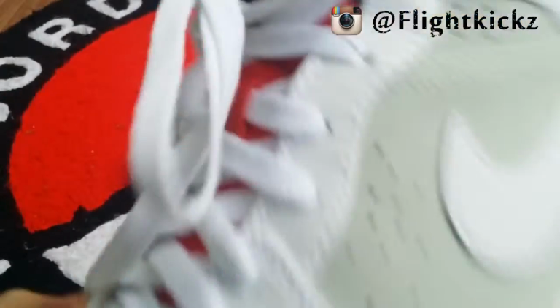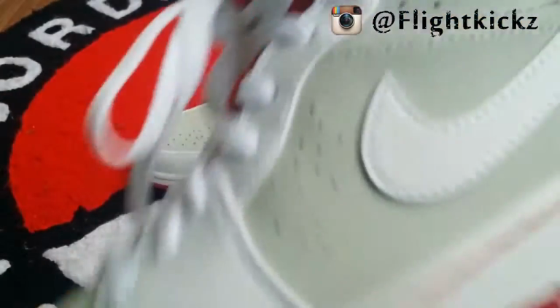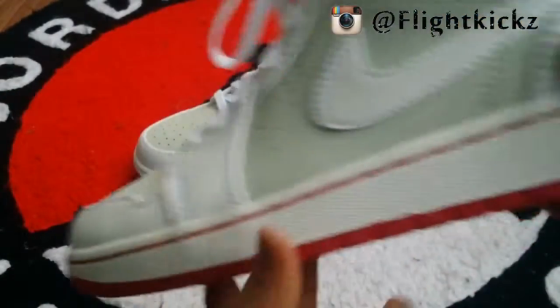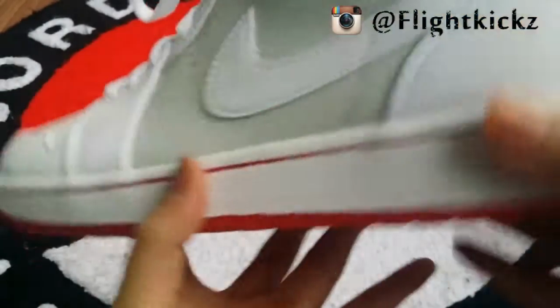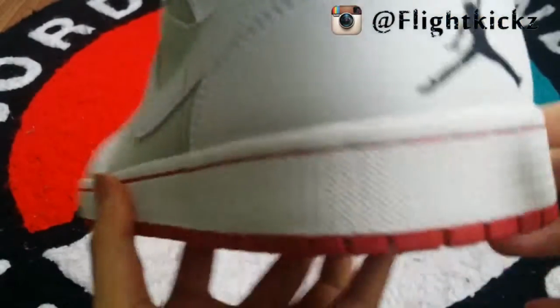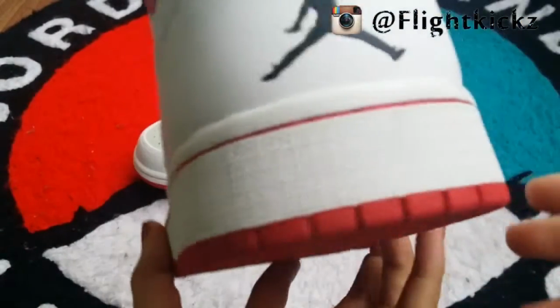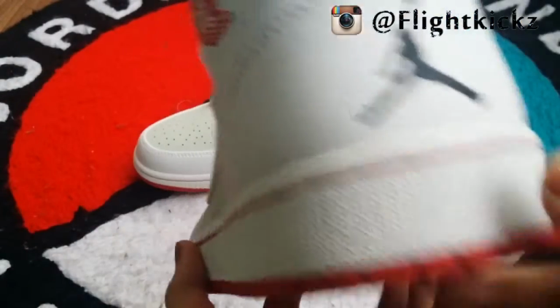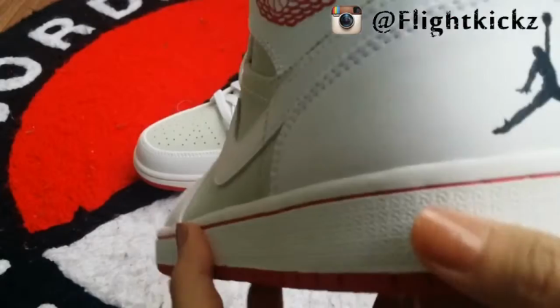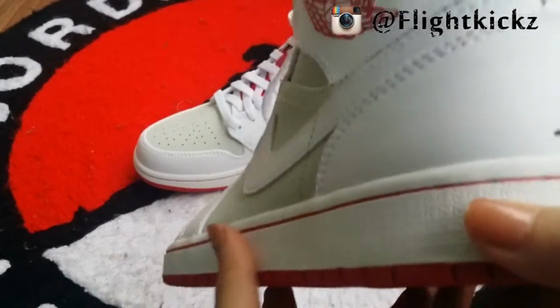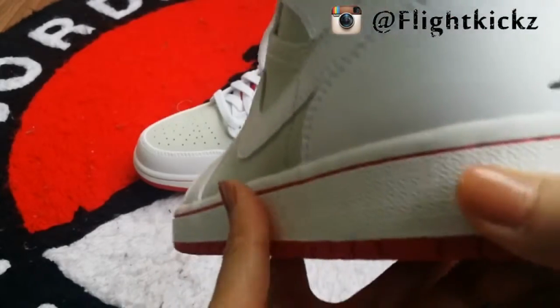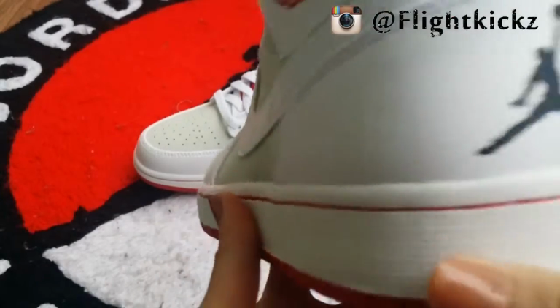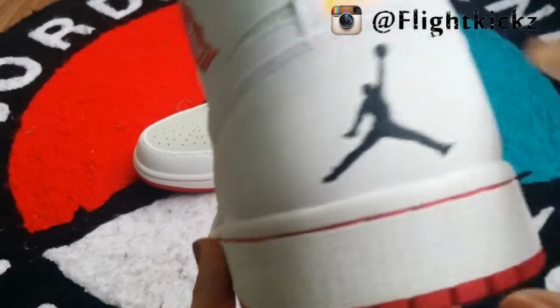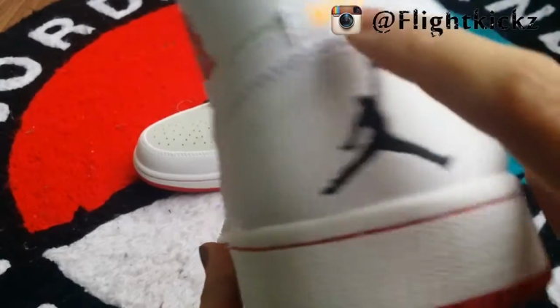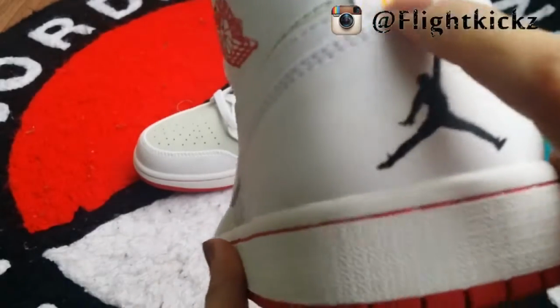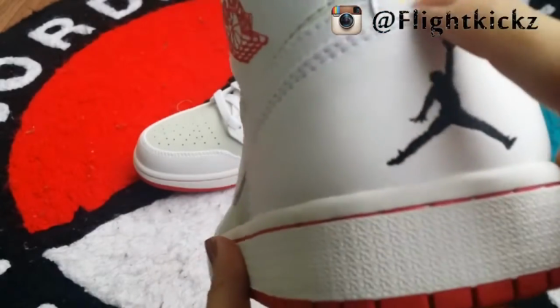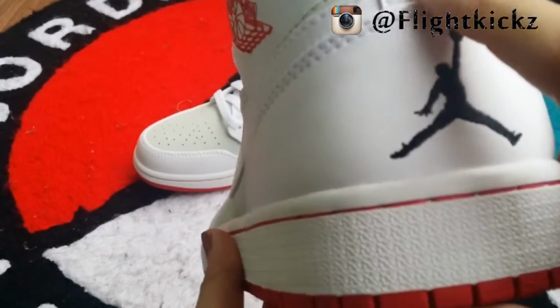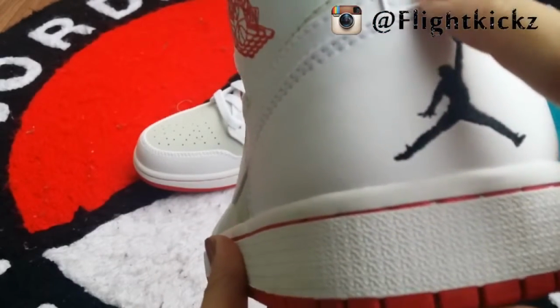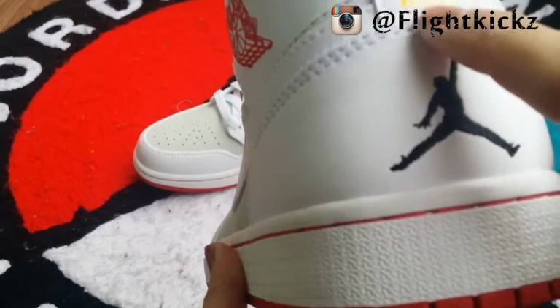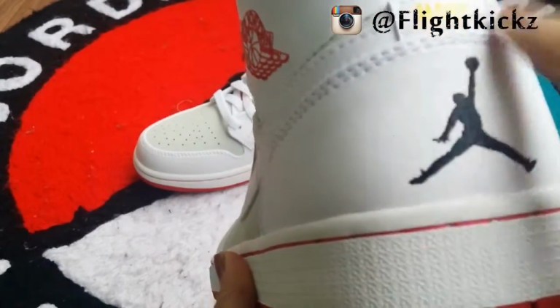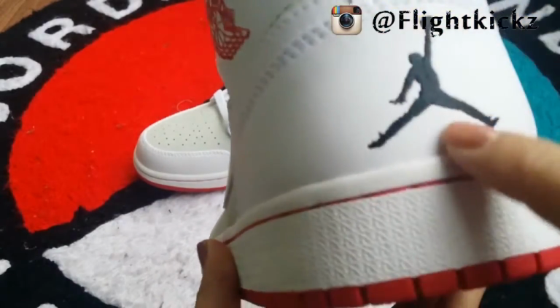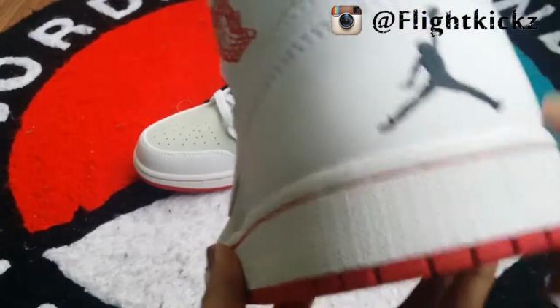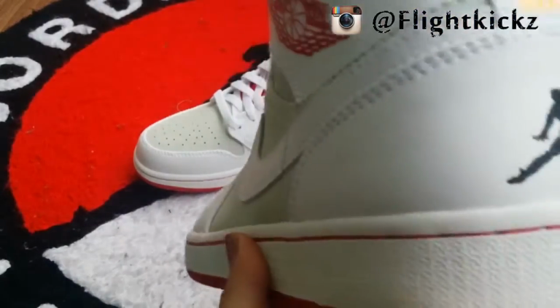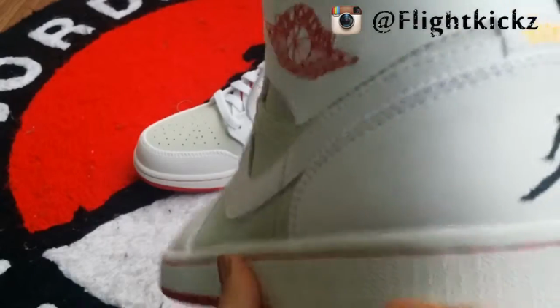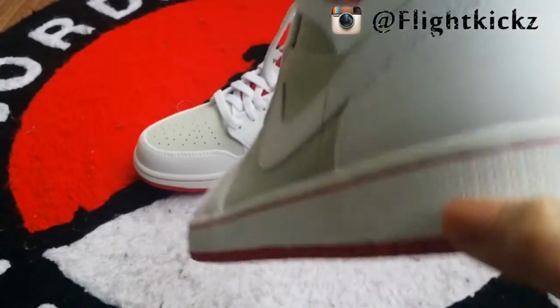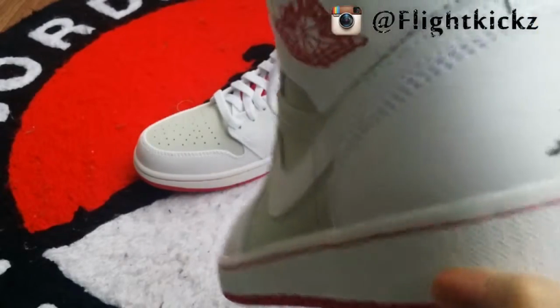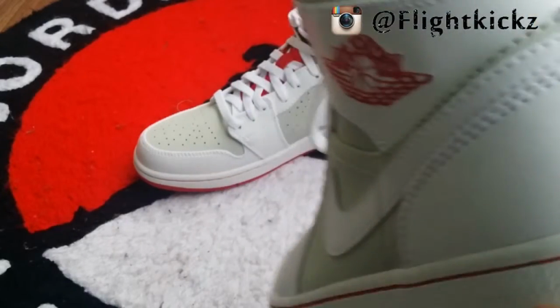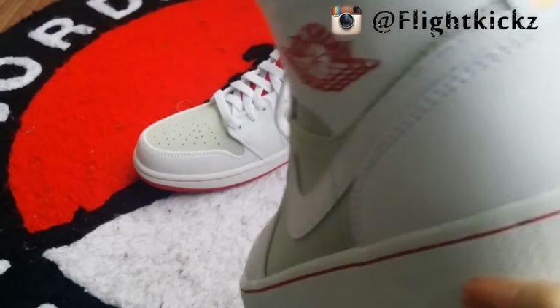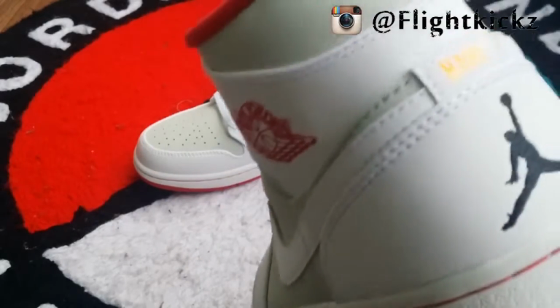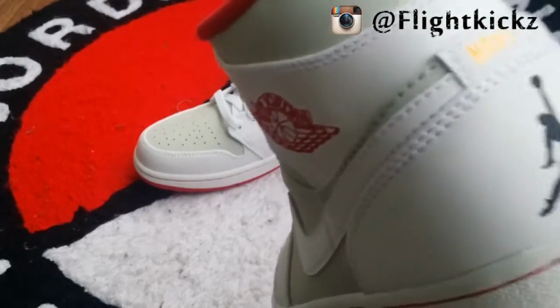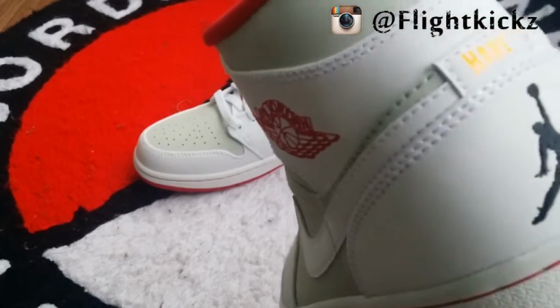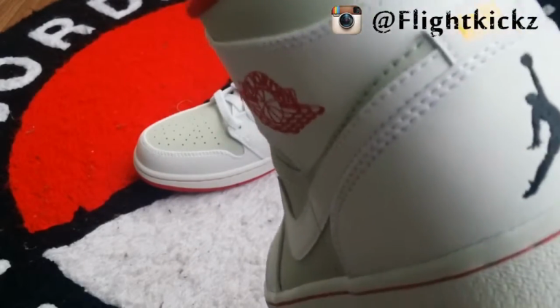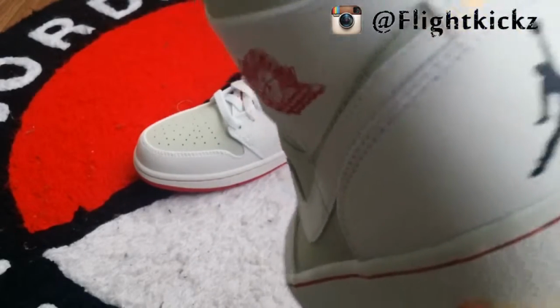And the back — the Jumpman logo and the Hare word shows the shoe's identity.